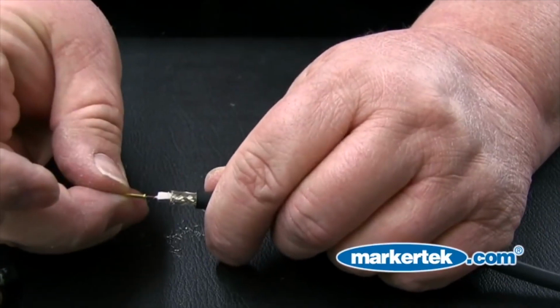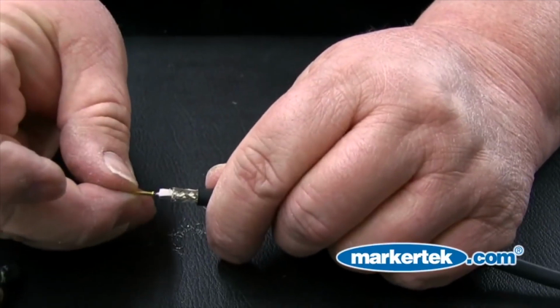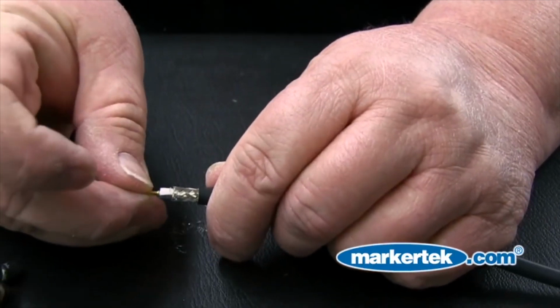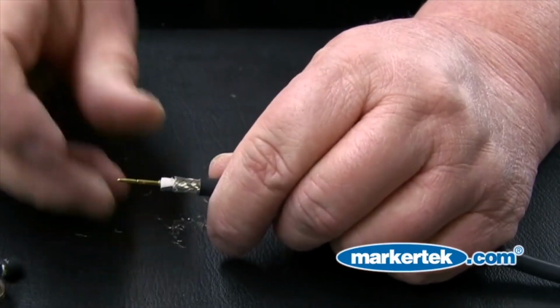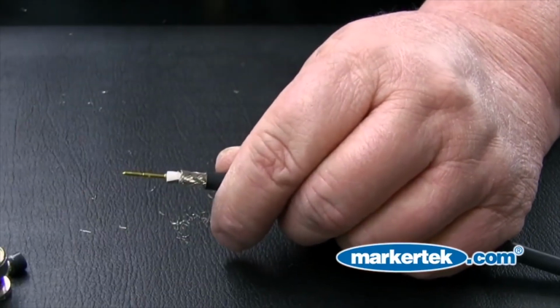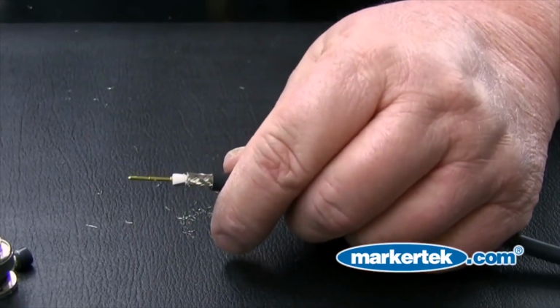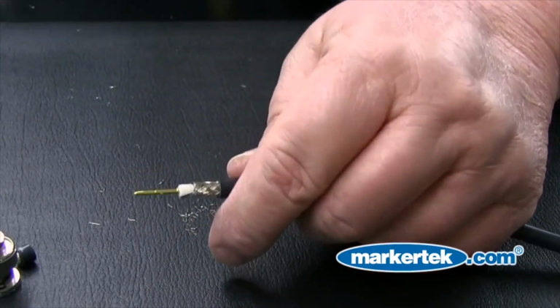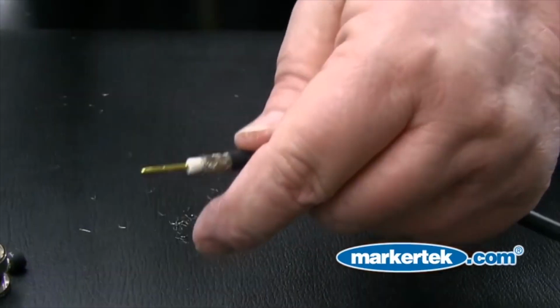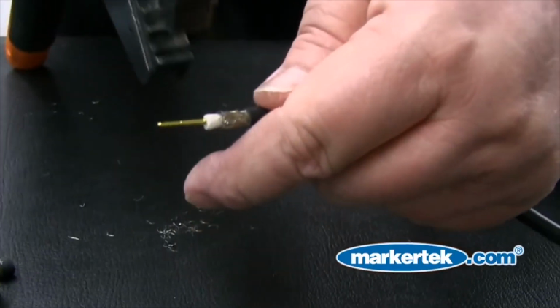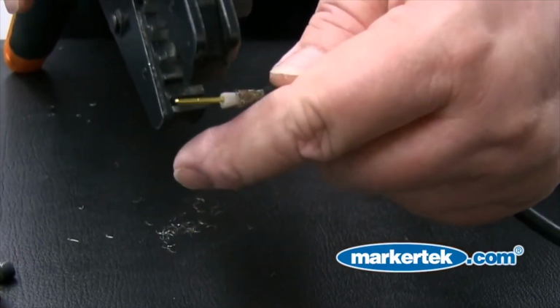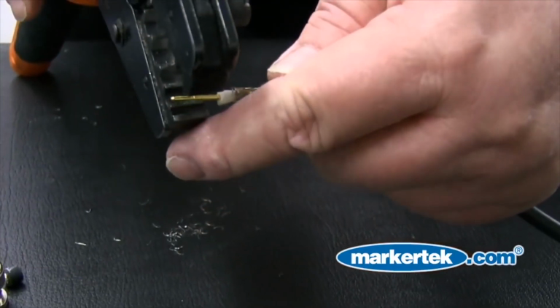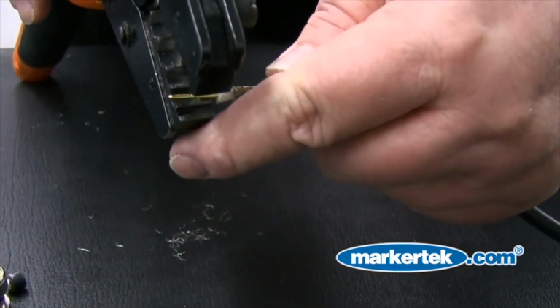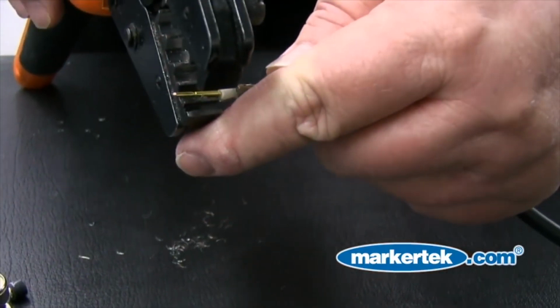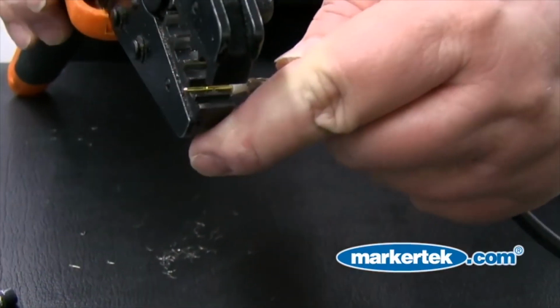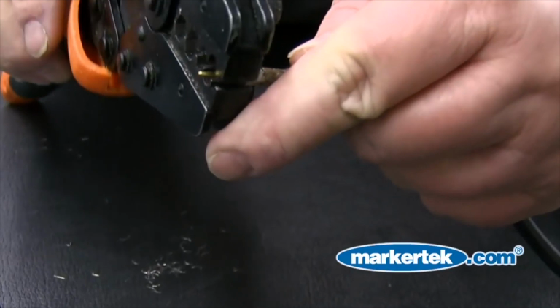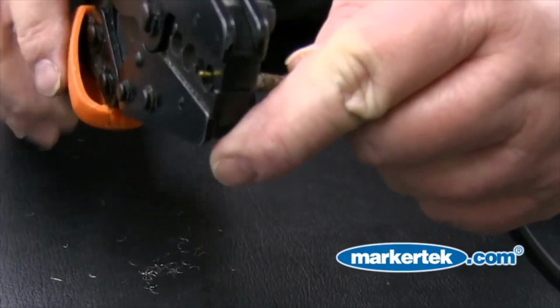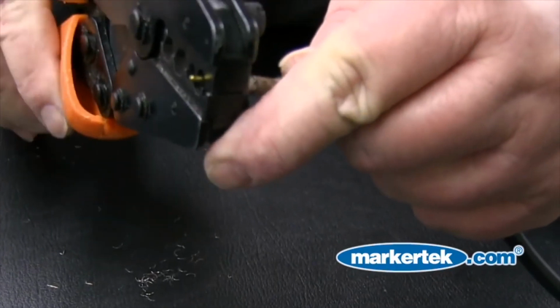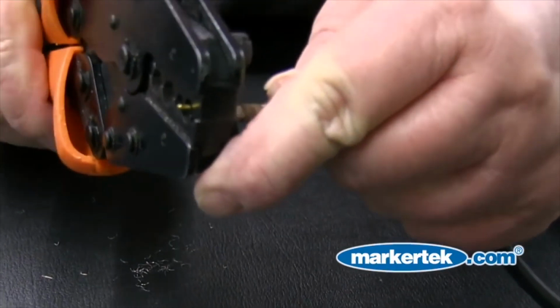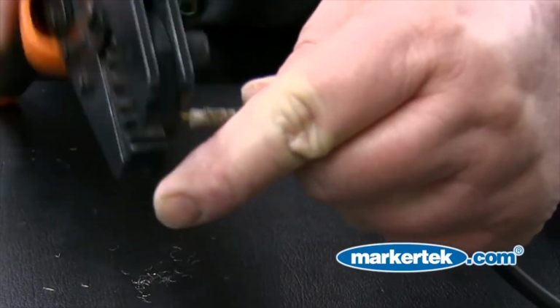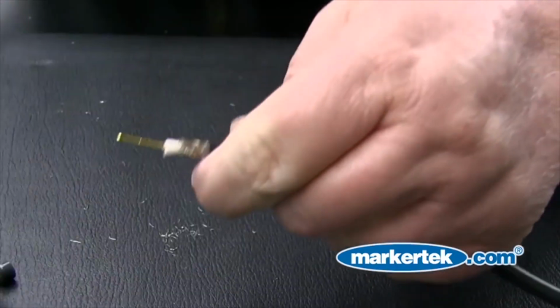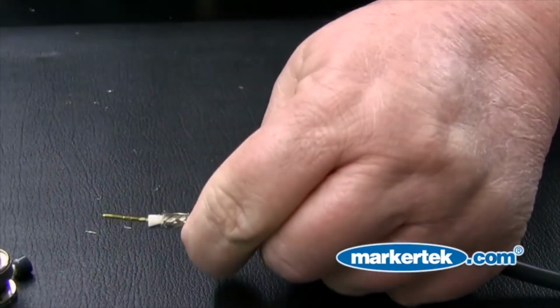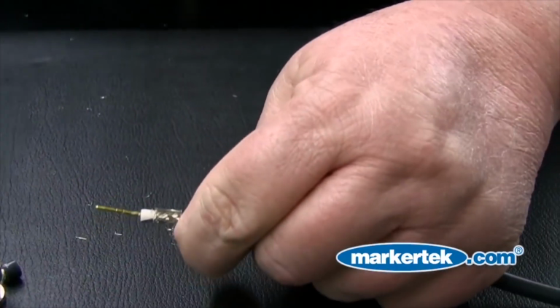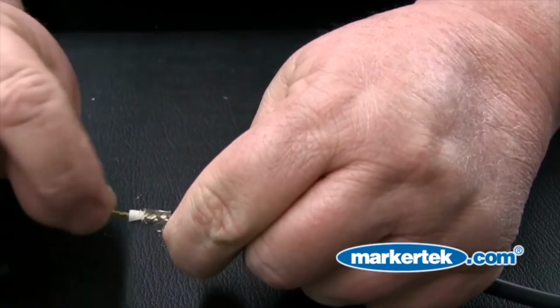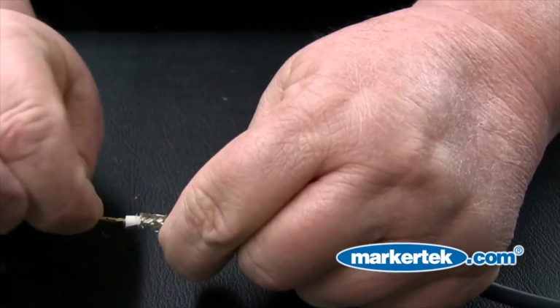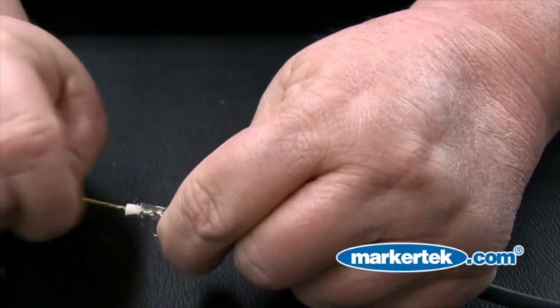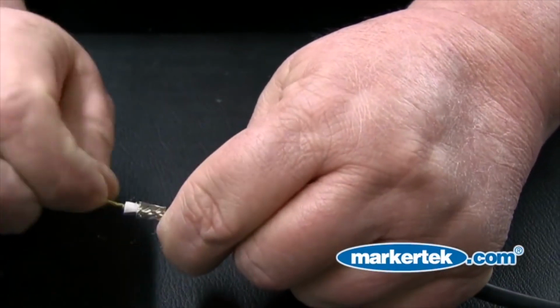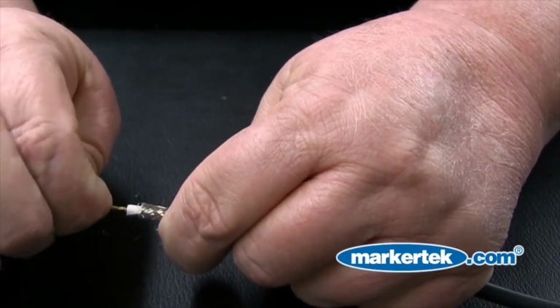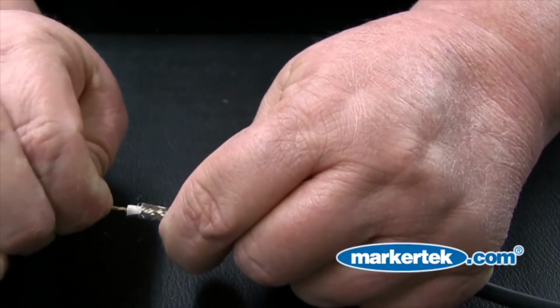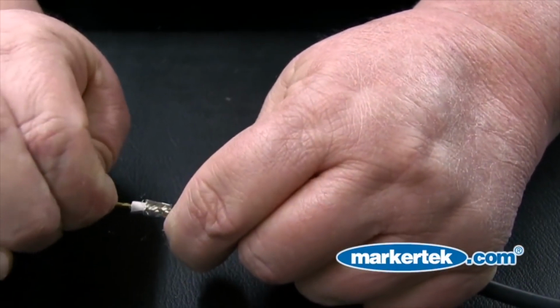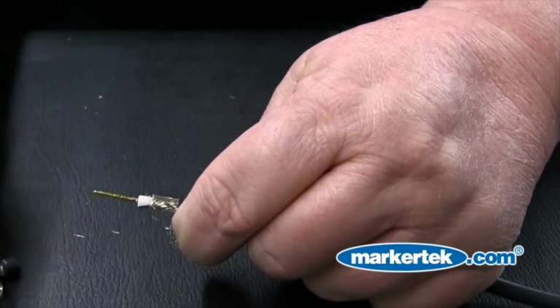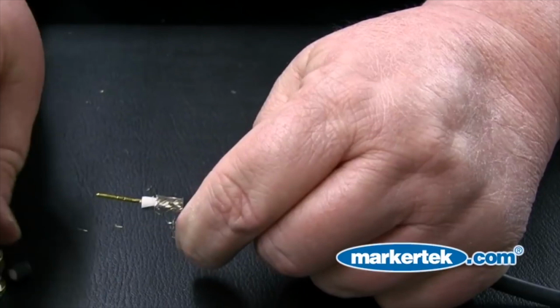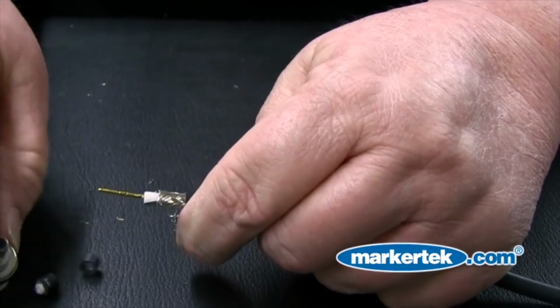Step 5: Slide the connector pin onto the center core. Use the Paladin crimp tool to crimp the pin to the connector. Give a slight tug to verify proper installation.